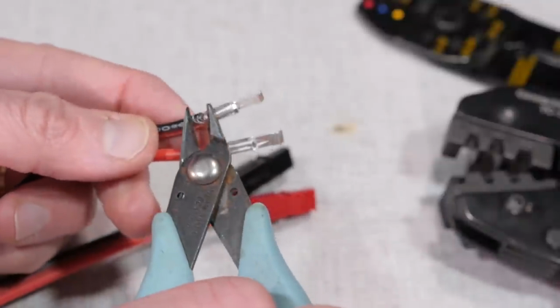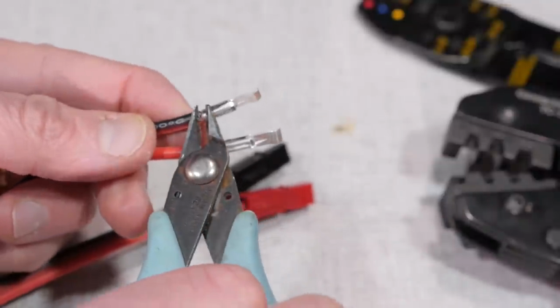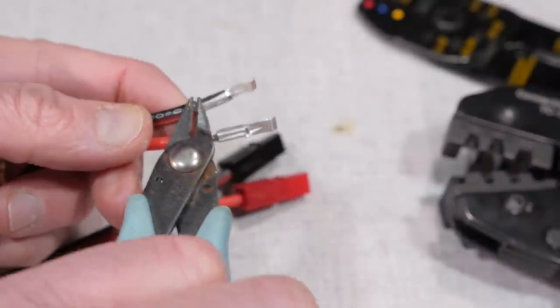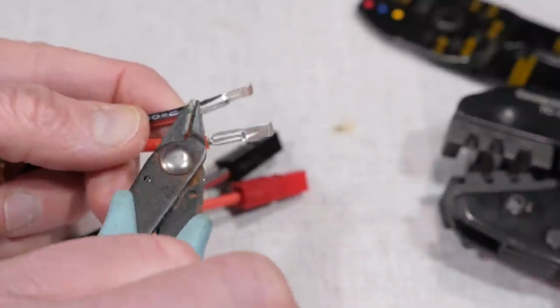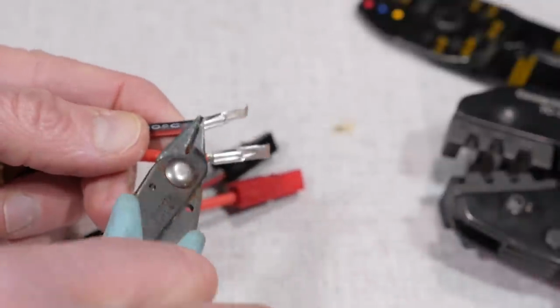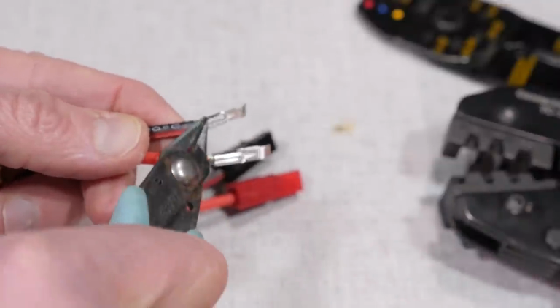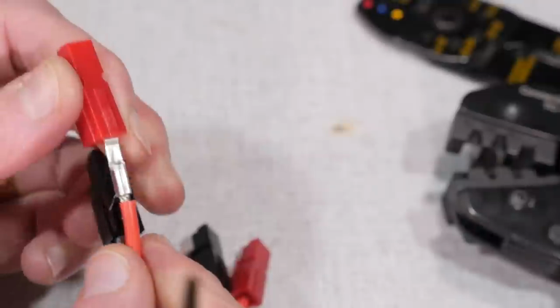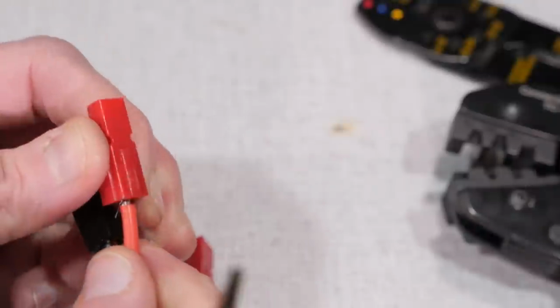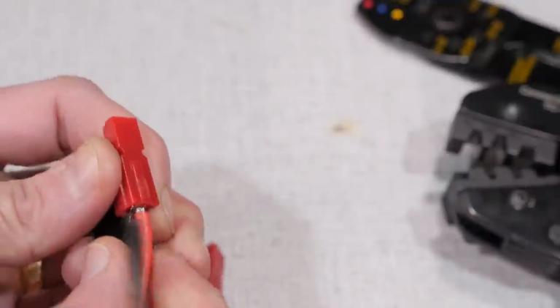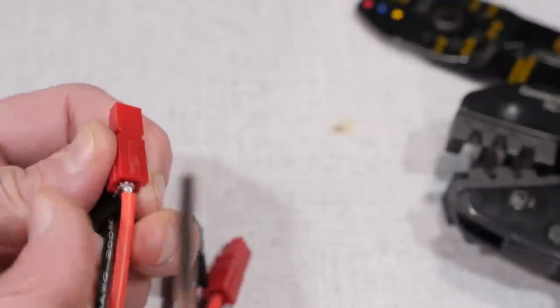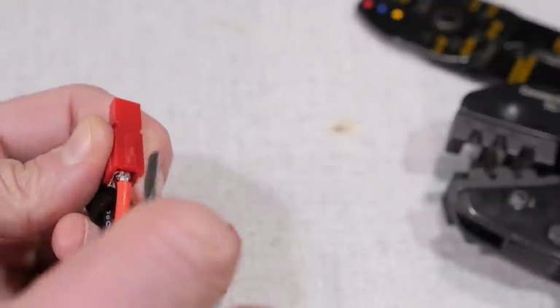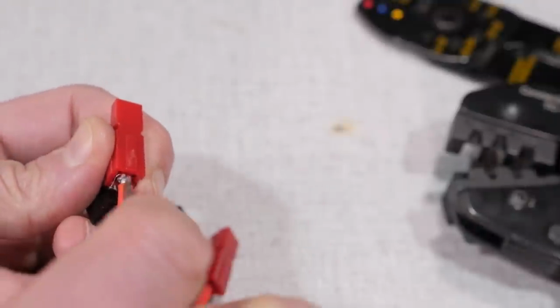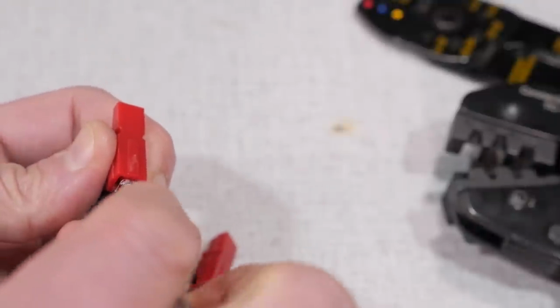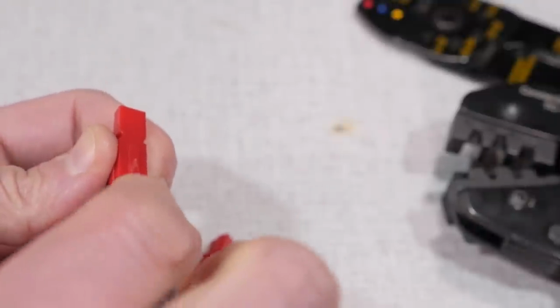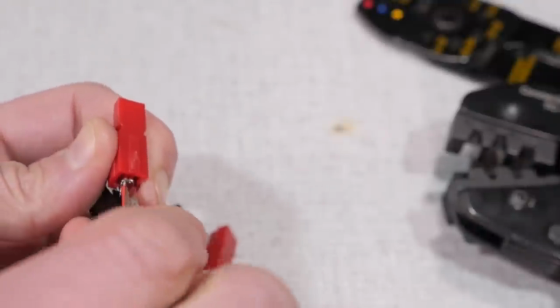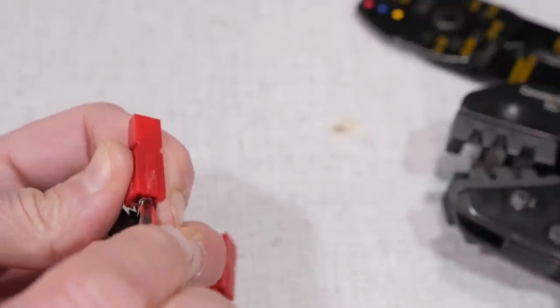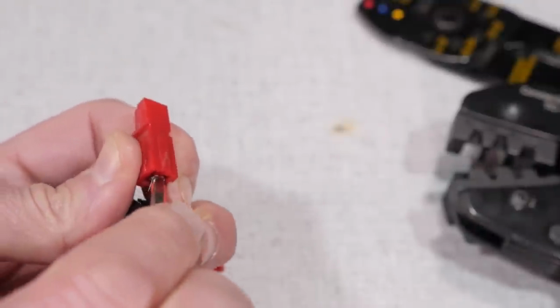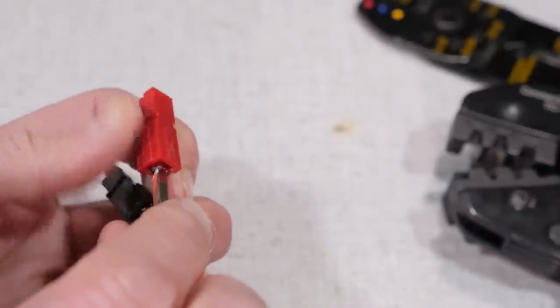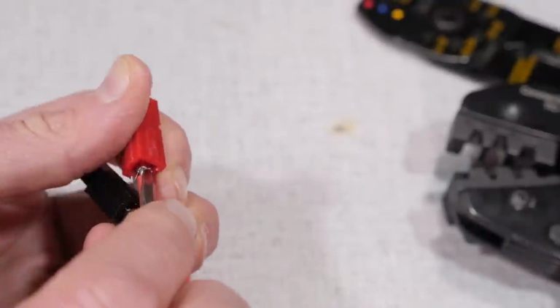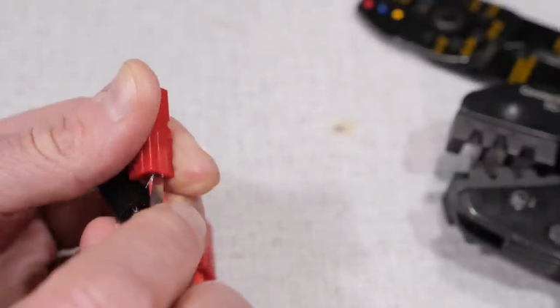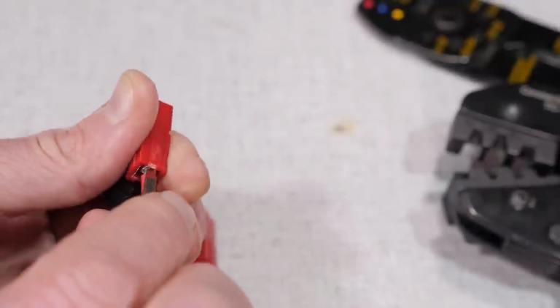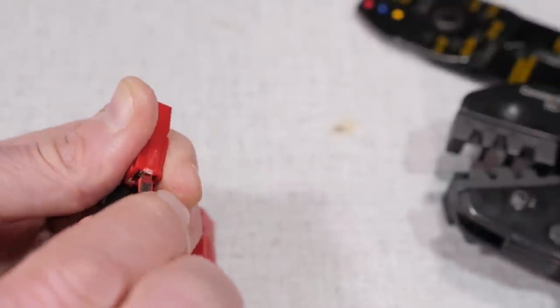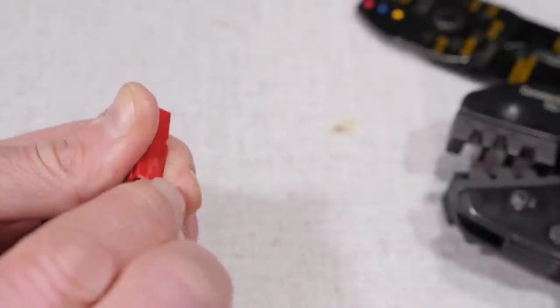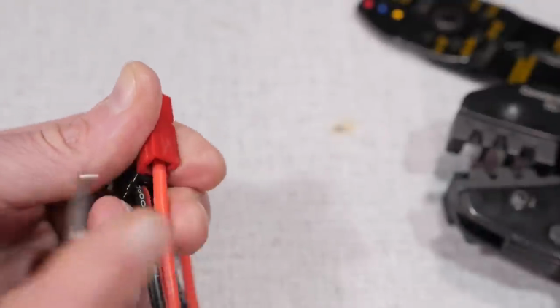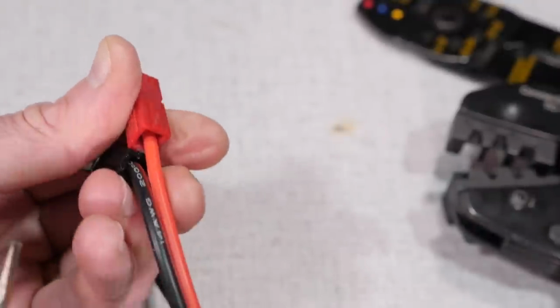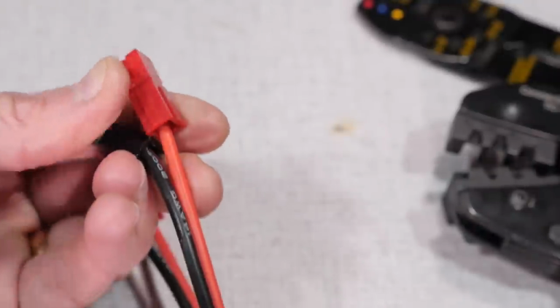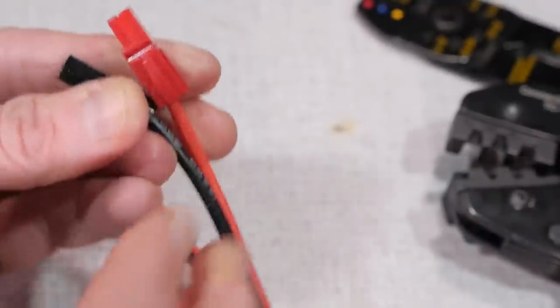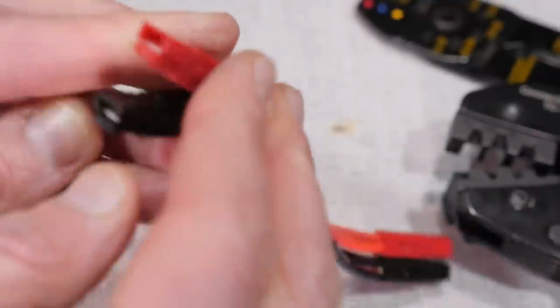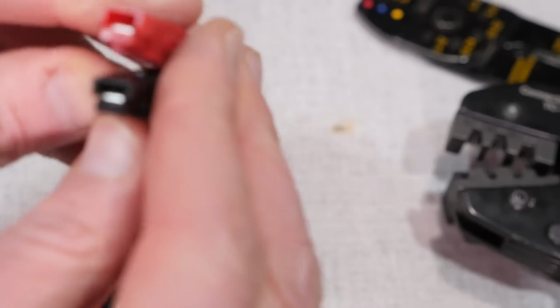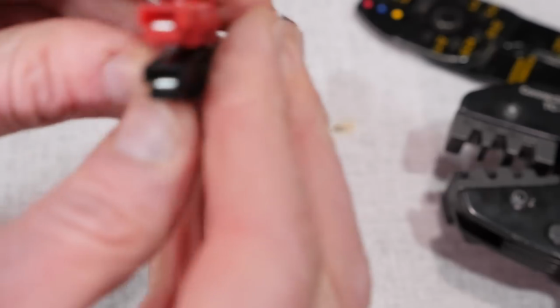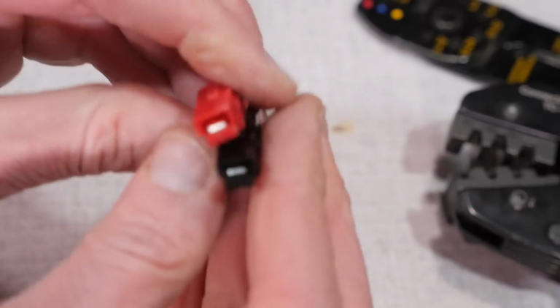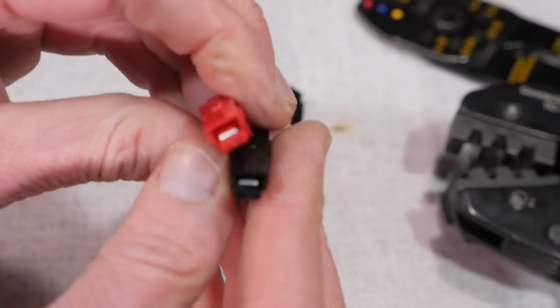Once the connectors are crimped, insert them into the shells. Red wire into the red shell and black into the black, using a small screwdriver again to coax them in as needed.